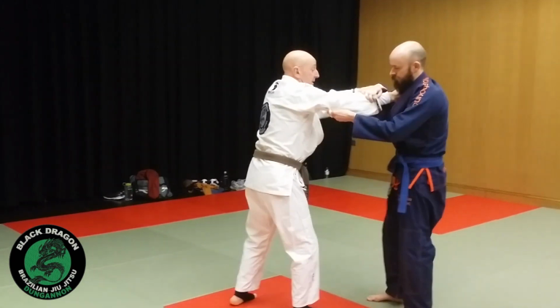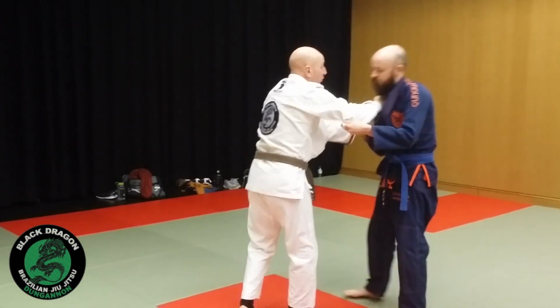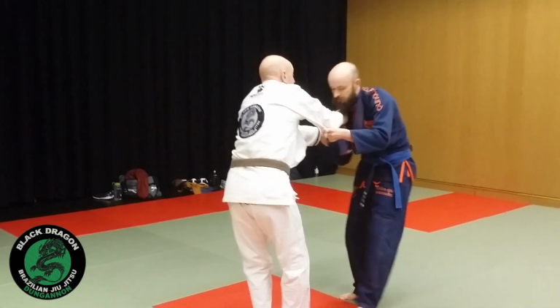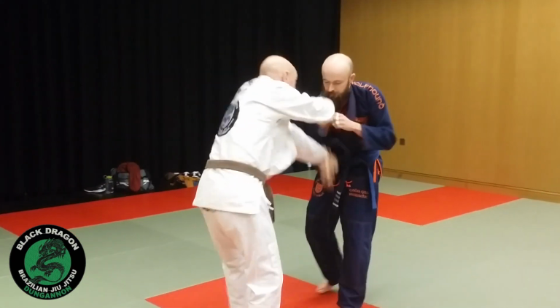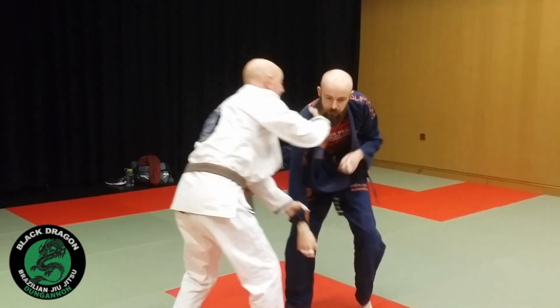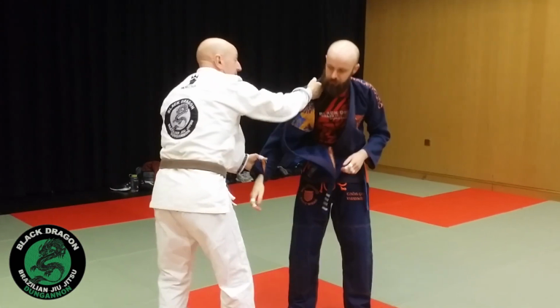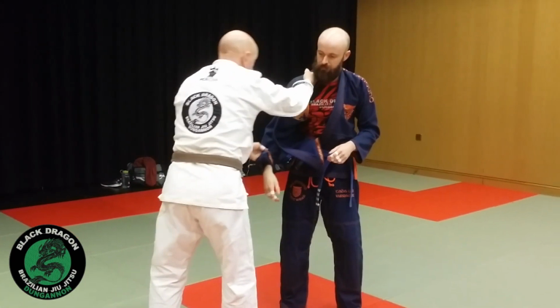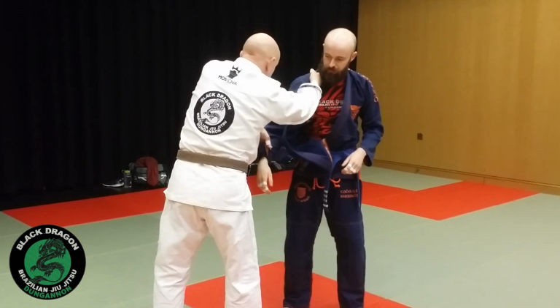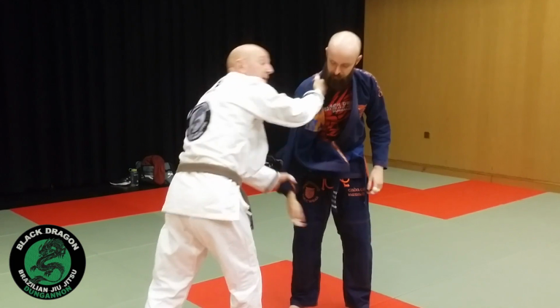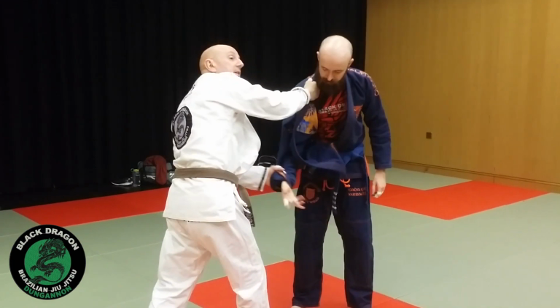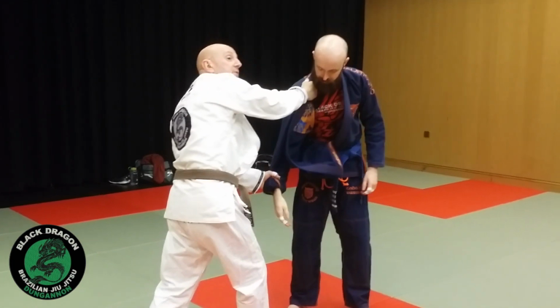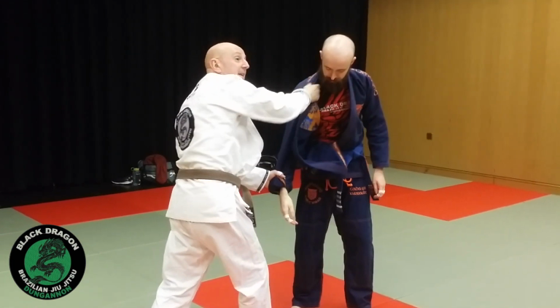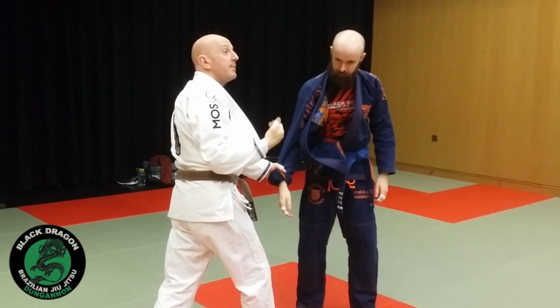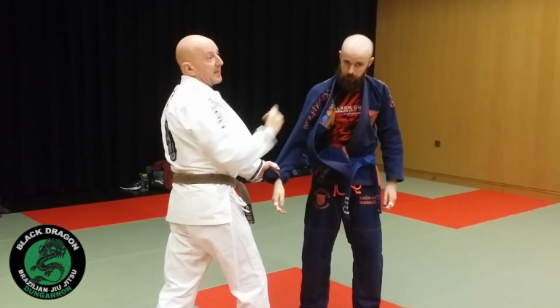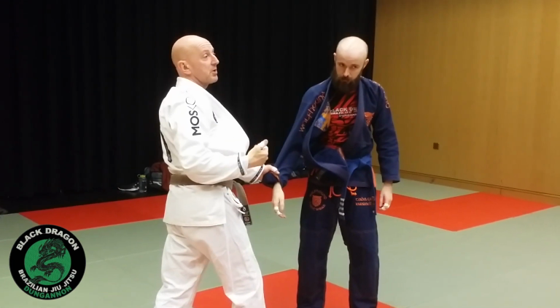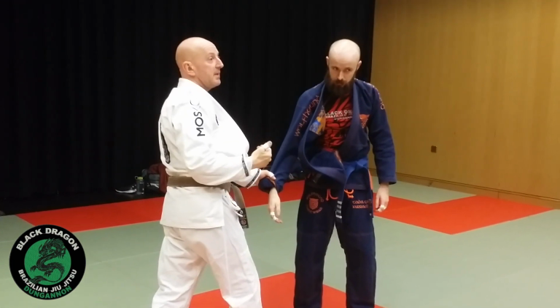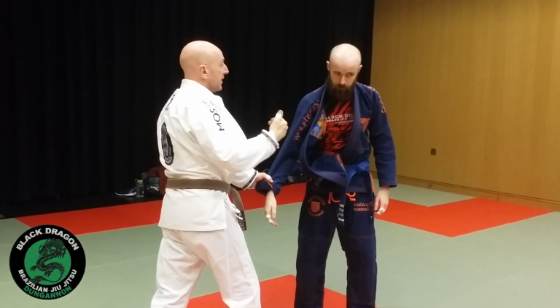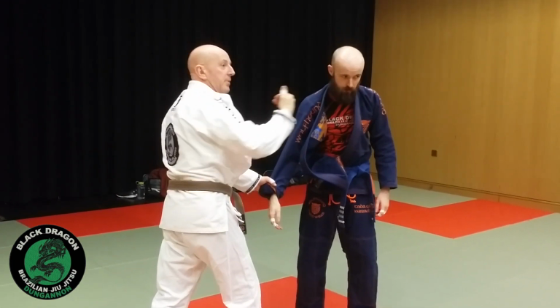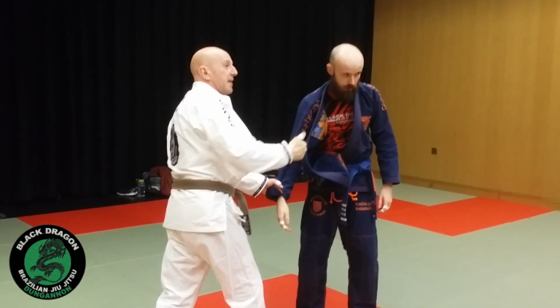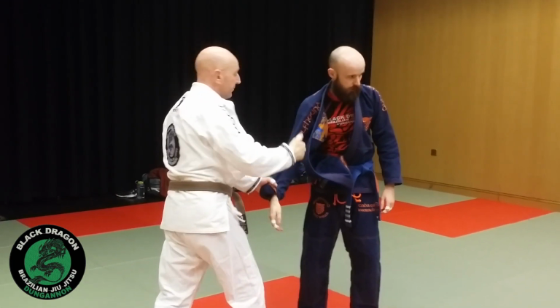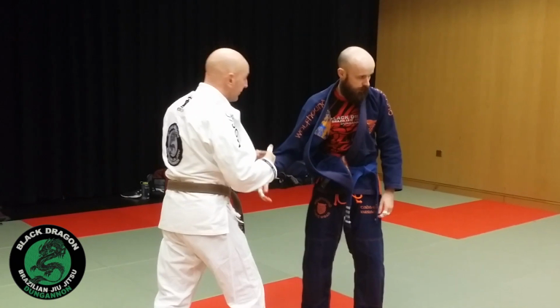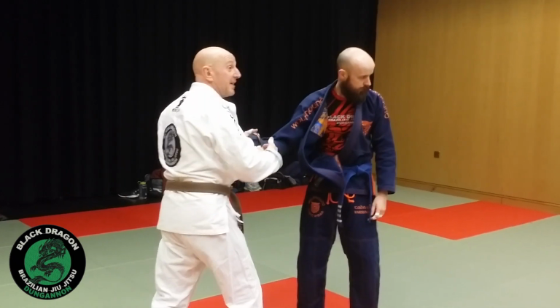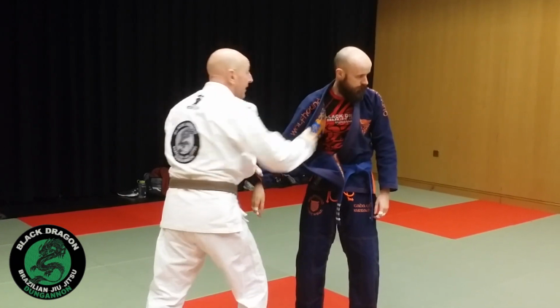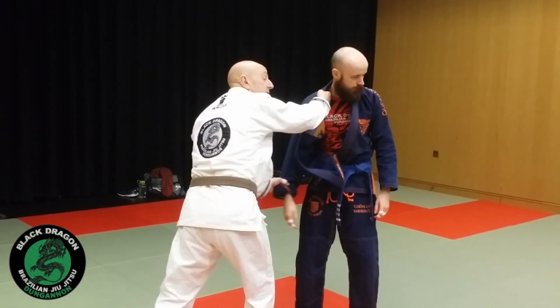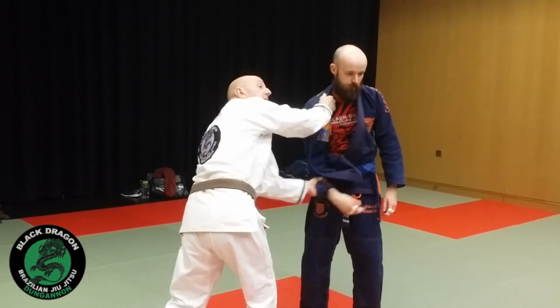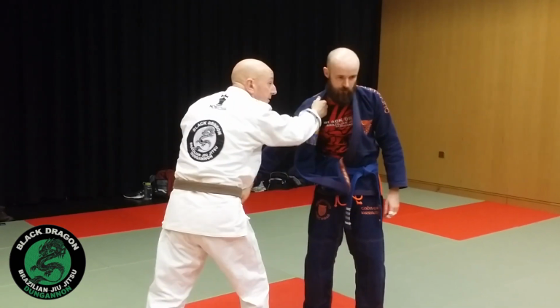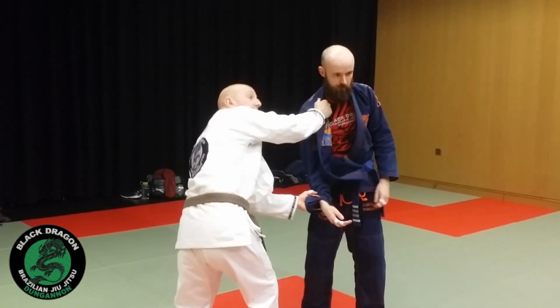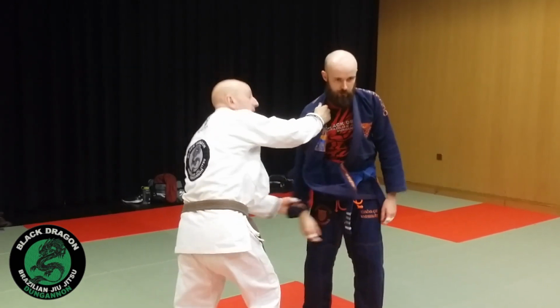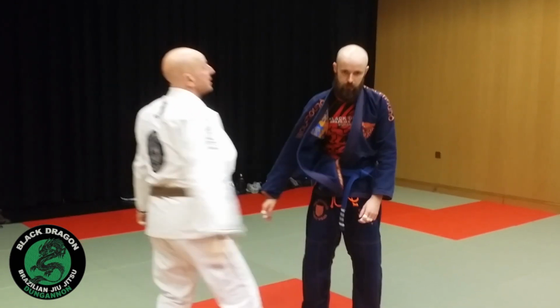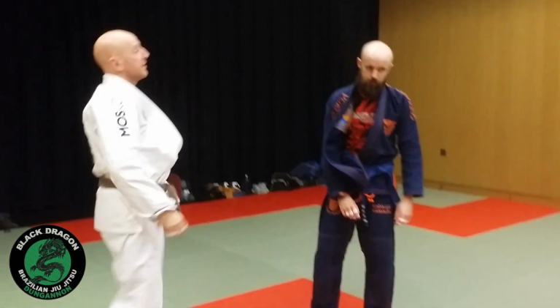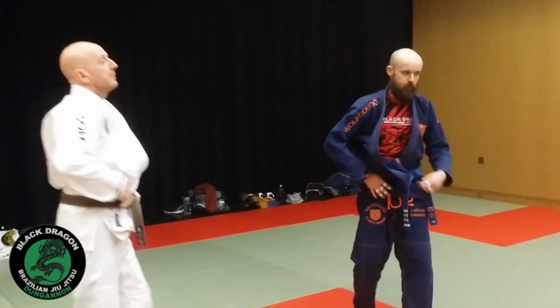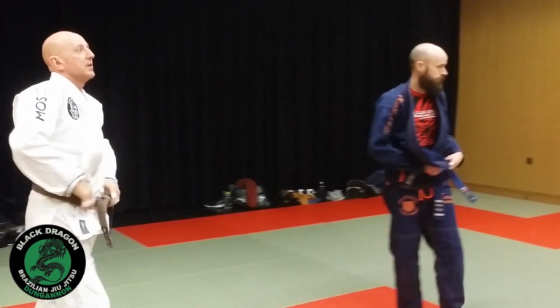This whole system is based on getting that cross grip and getting that sleeve control. Any time he's making grips on me, I'm not going to be taking someone down until I have the inside space with my grips. So let's get that — keep it really simple.